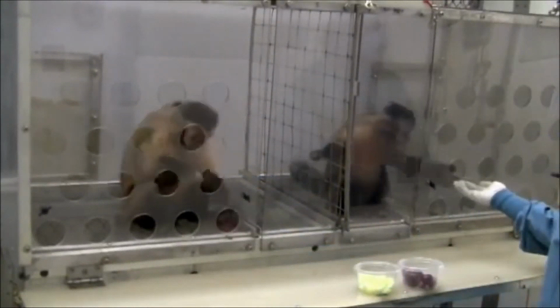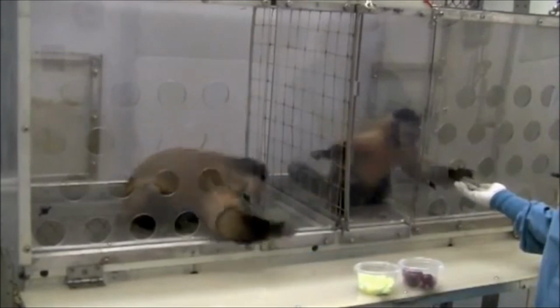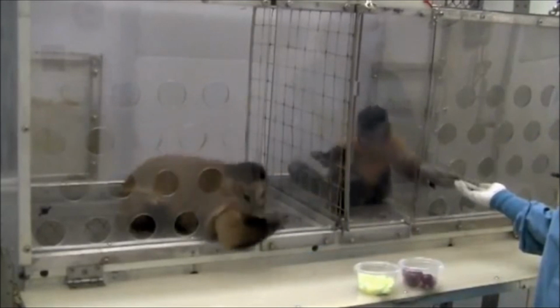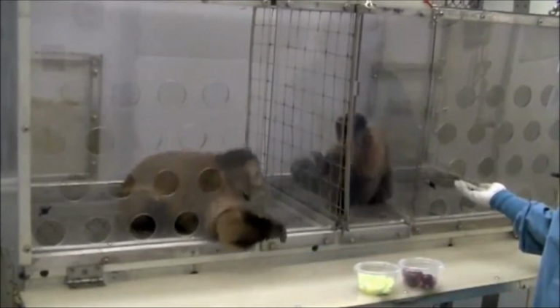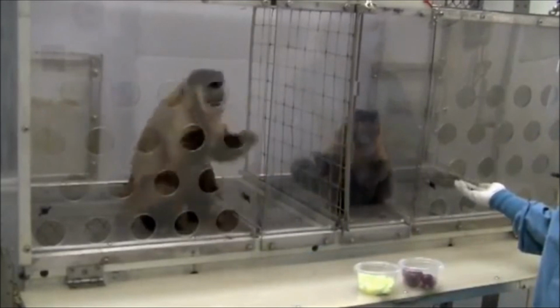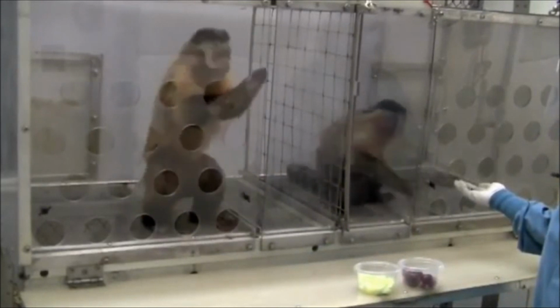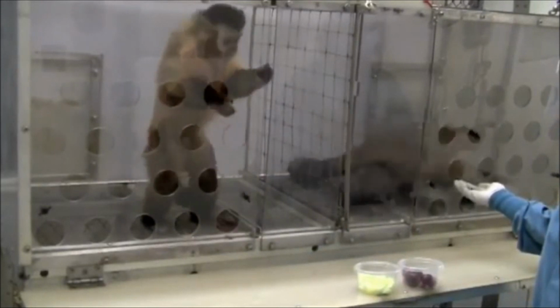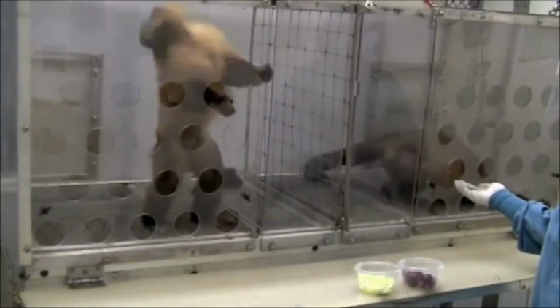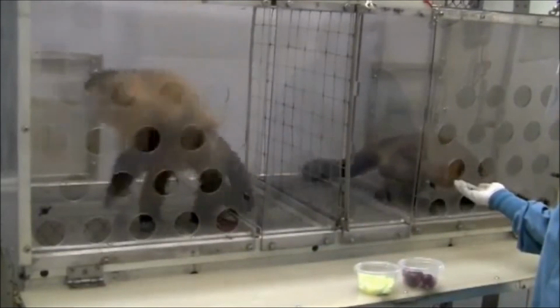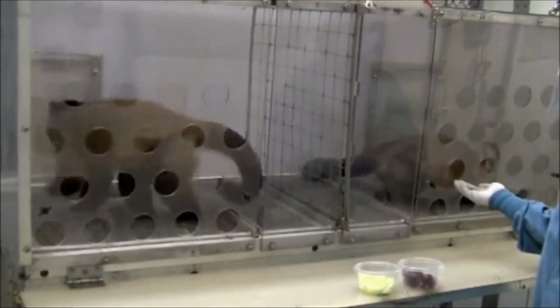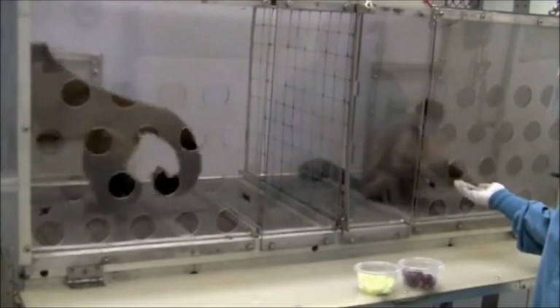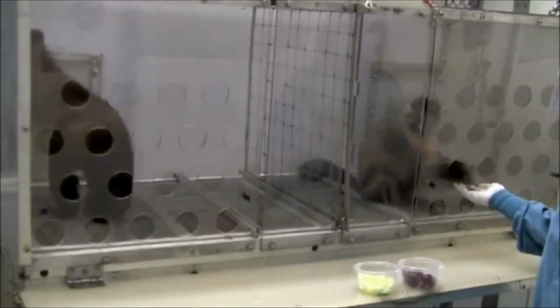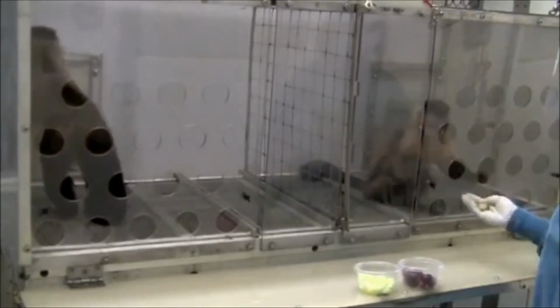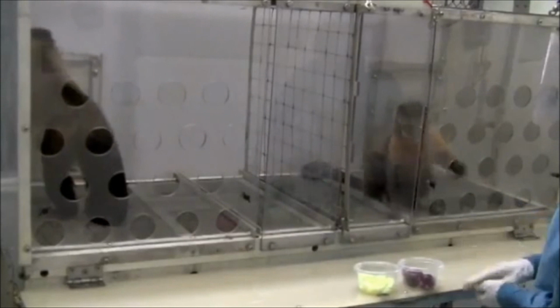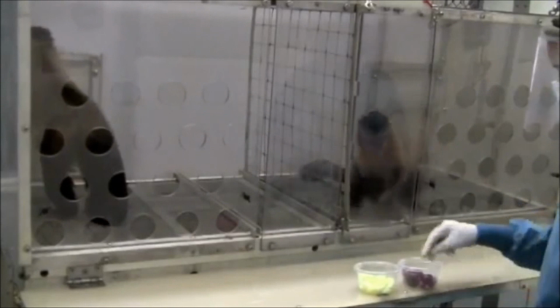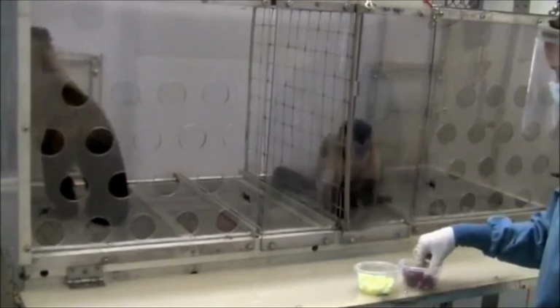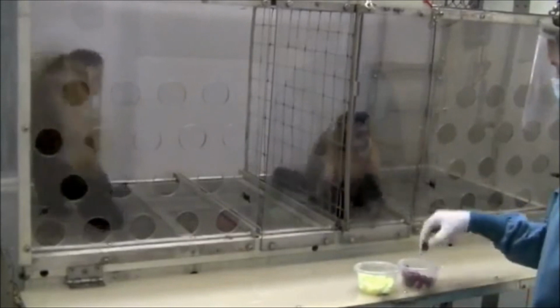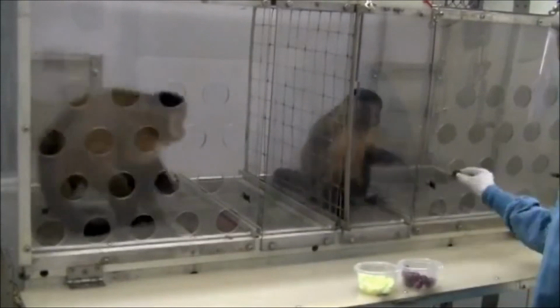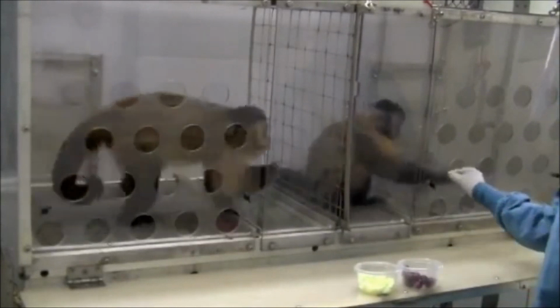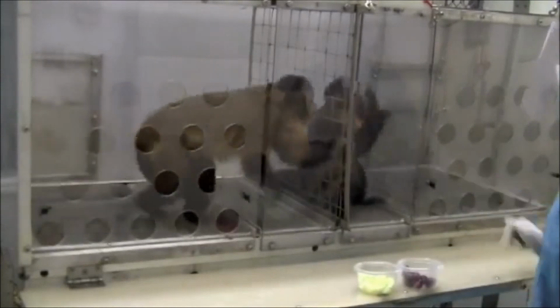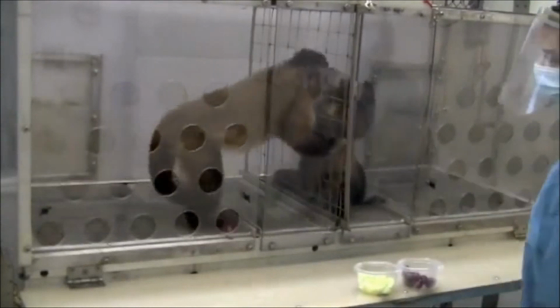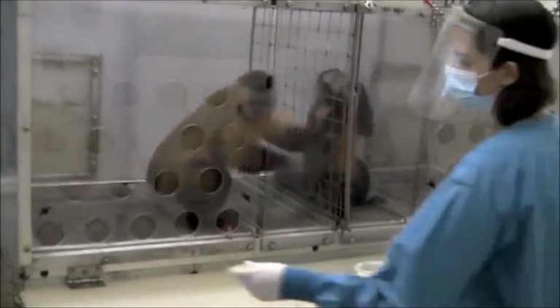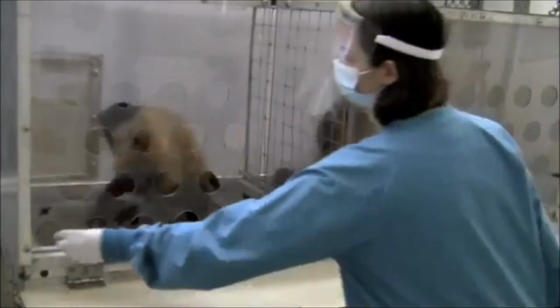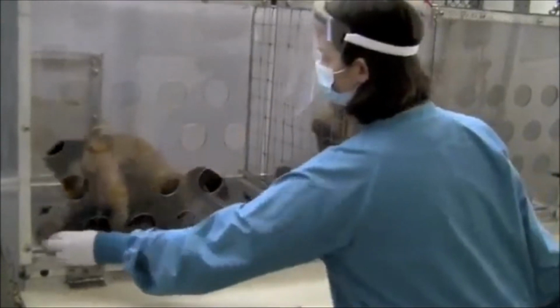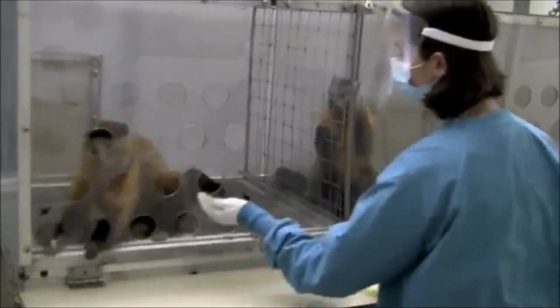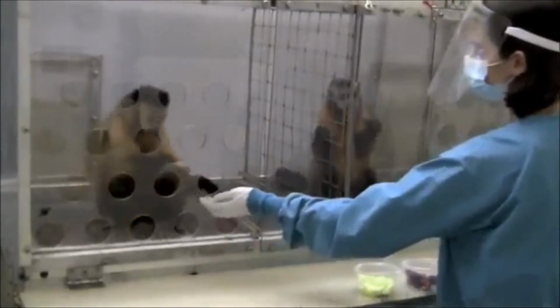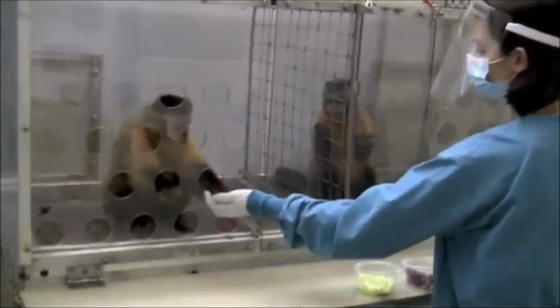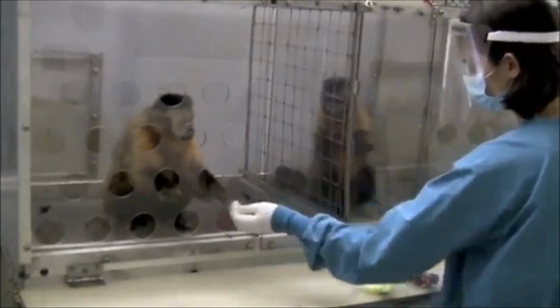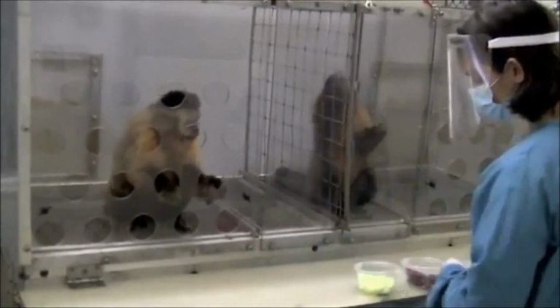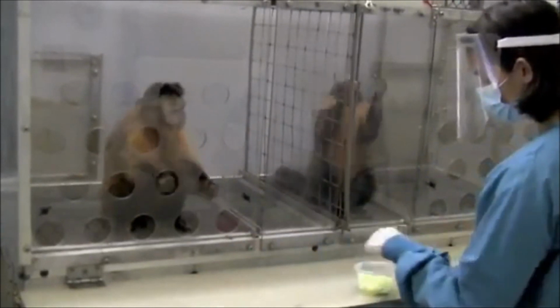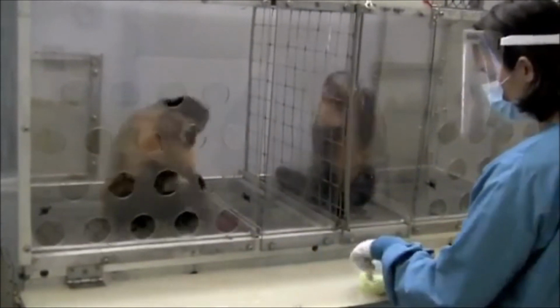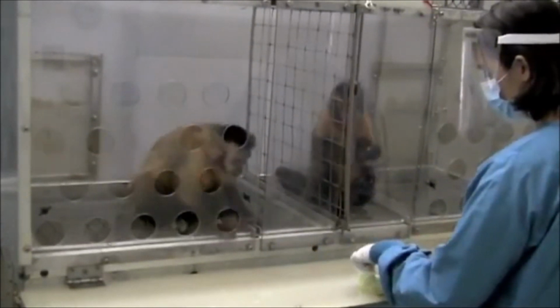The other one needs to give a rock to us, and that's what she does — and she gets a grape and she eats it. The other one sees that. She gives a rock to us now and gets cucumber again.